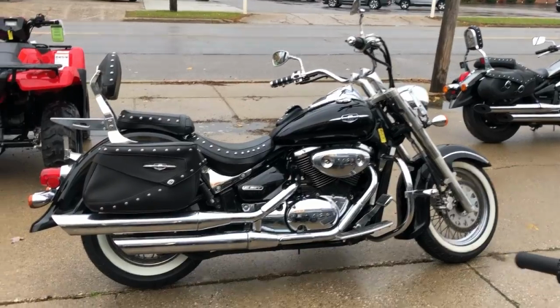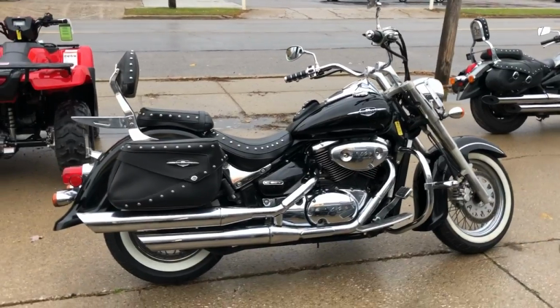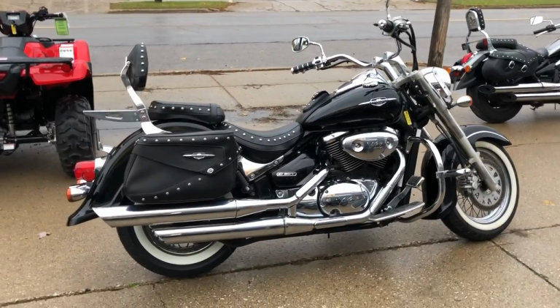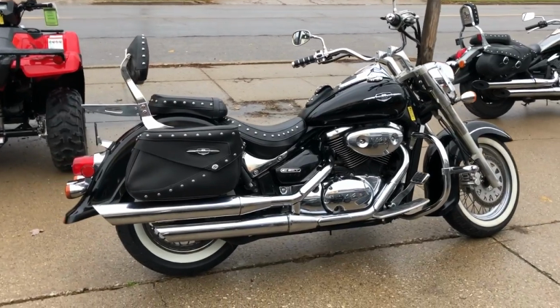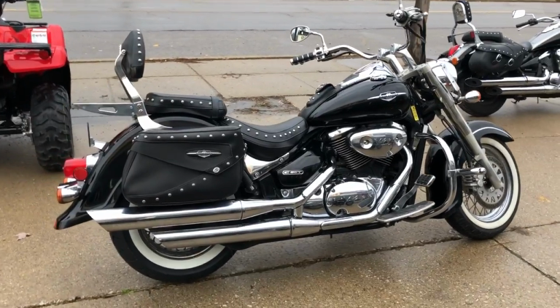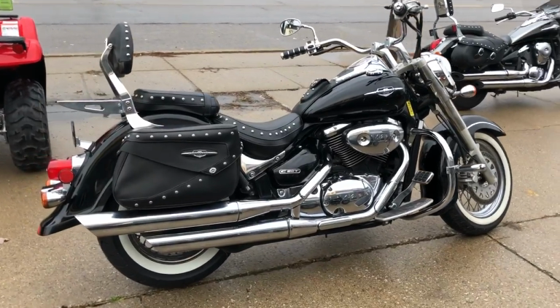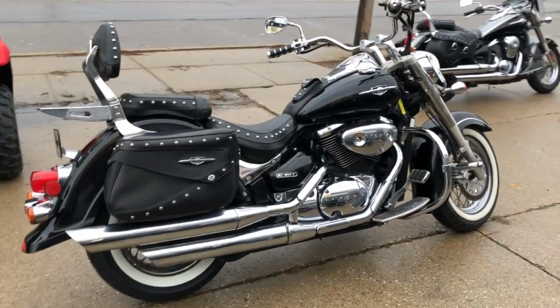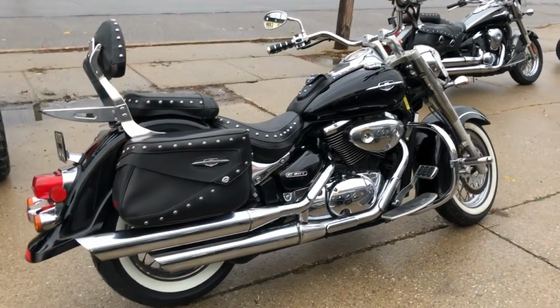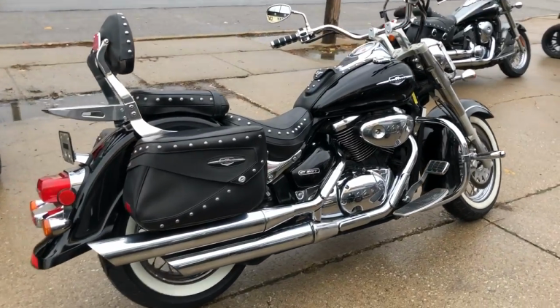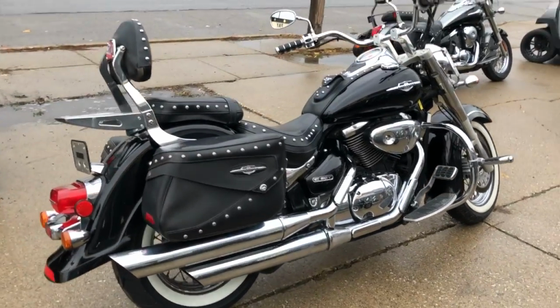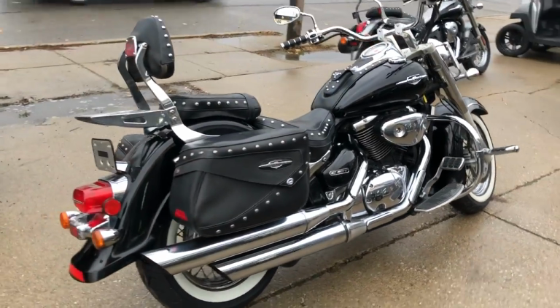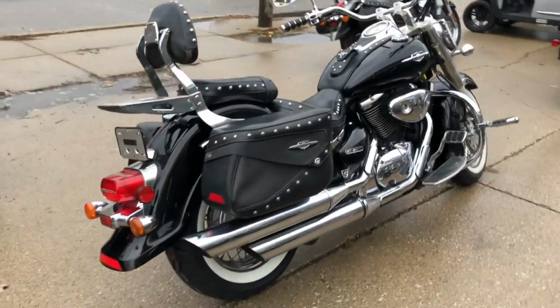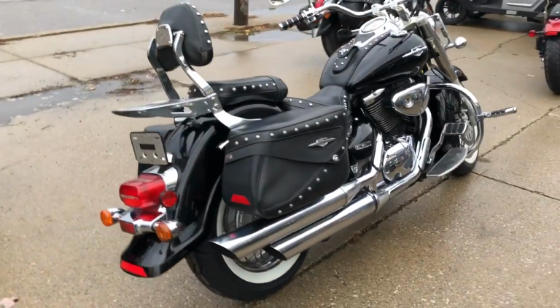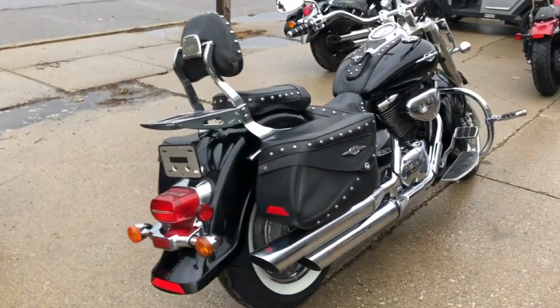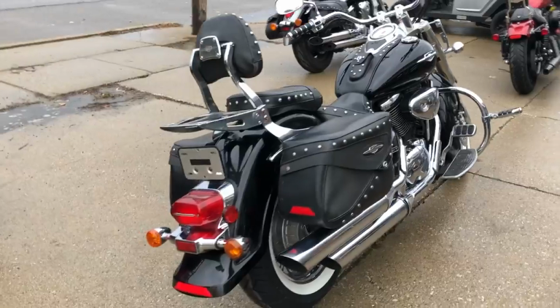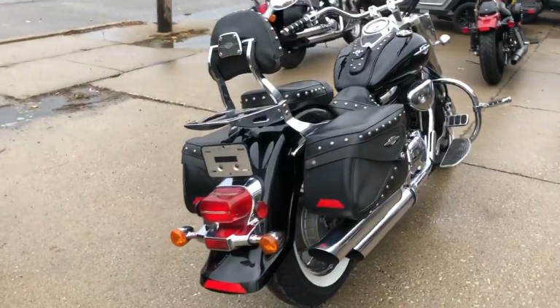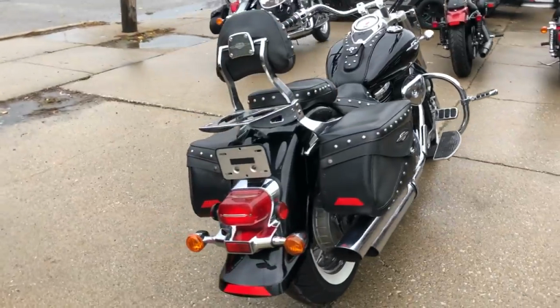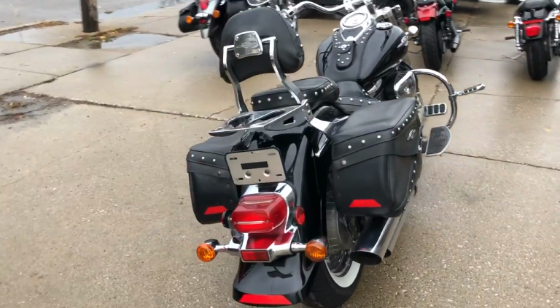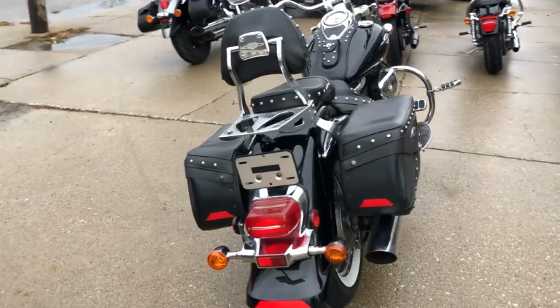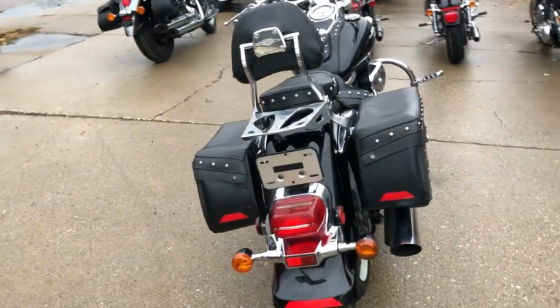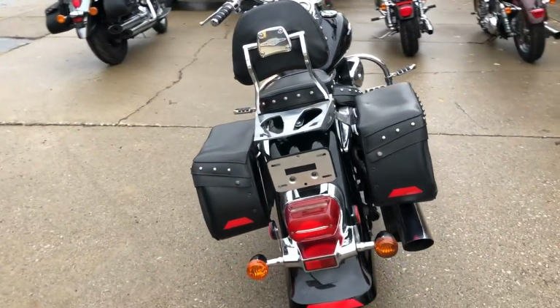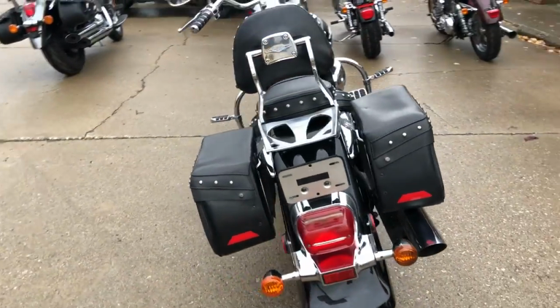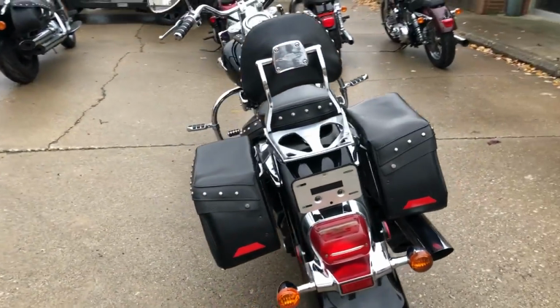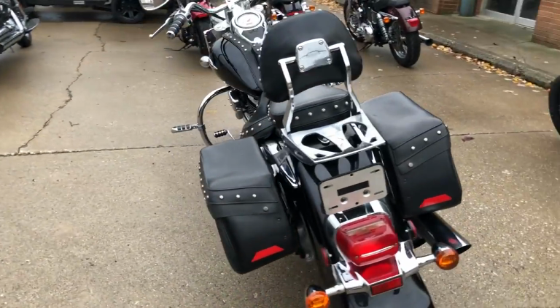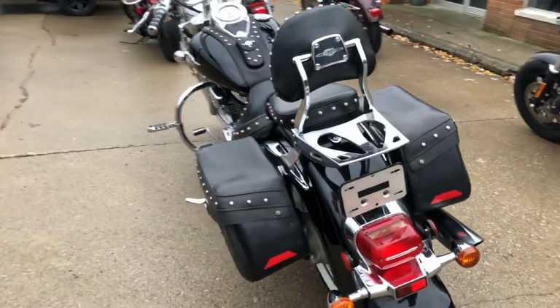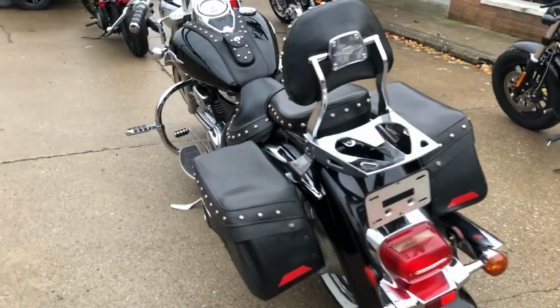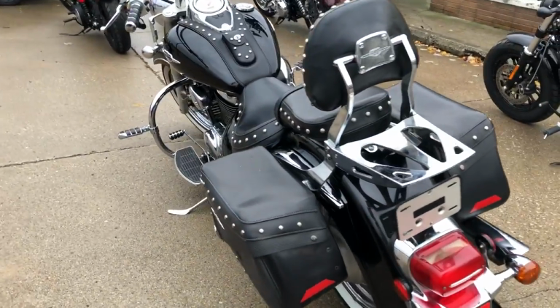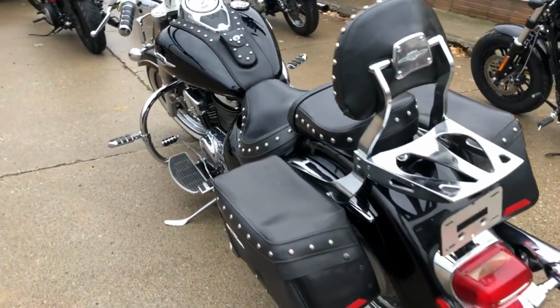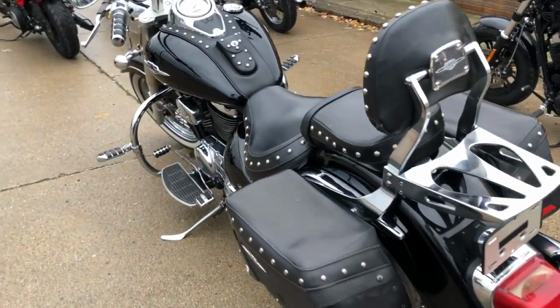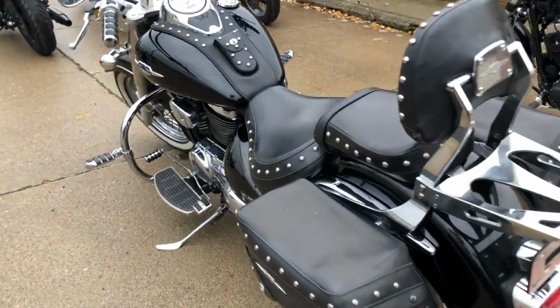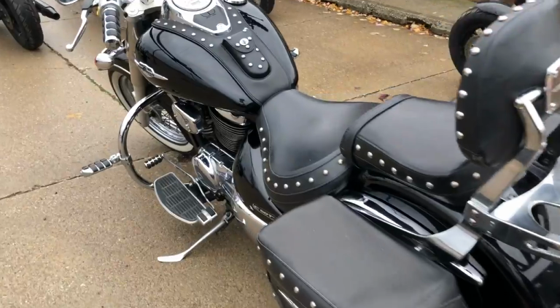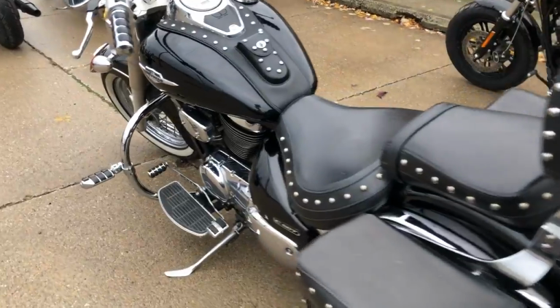Hey guys, ApprovalPowerSports.com here. We've got a Dirty Mike and the Boys special — a 2005 Suzuki C50T Boulevard for sale in high-gloss, vivid black paint.